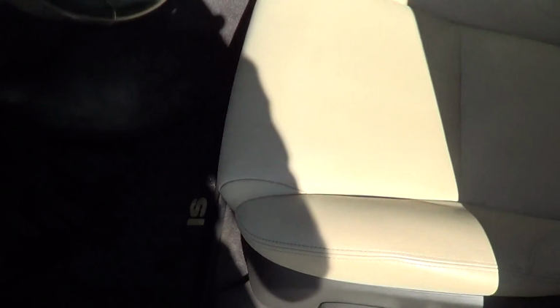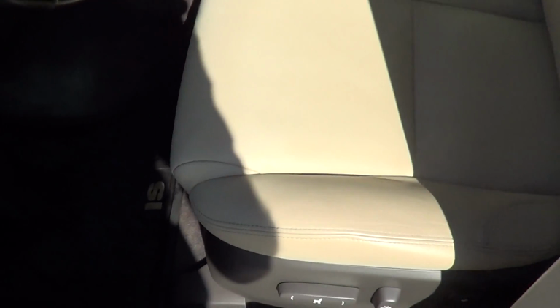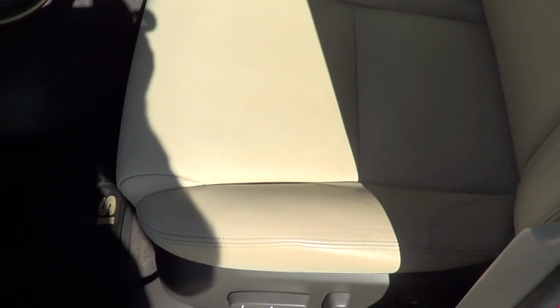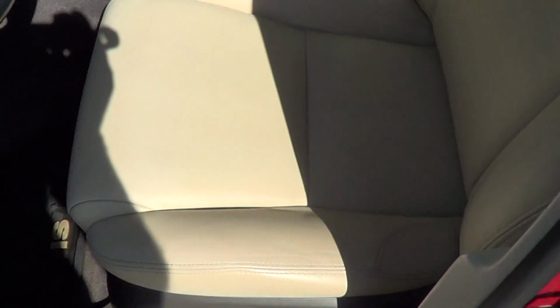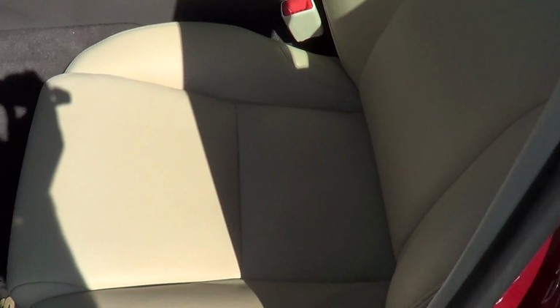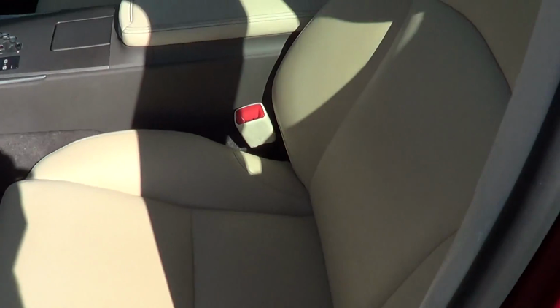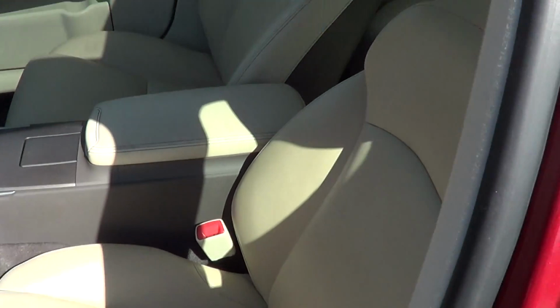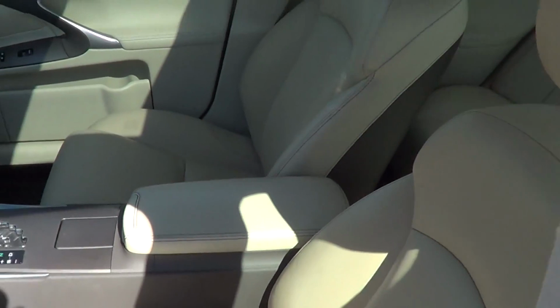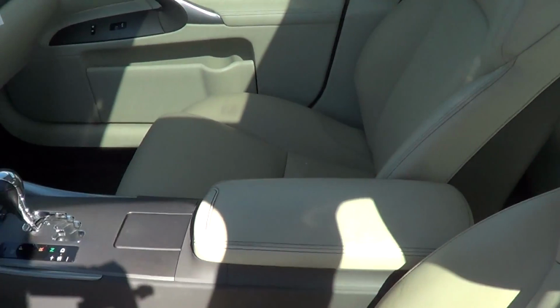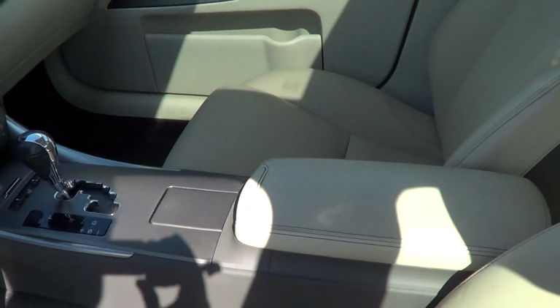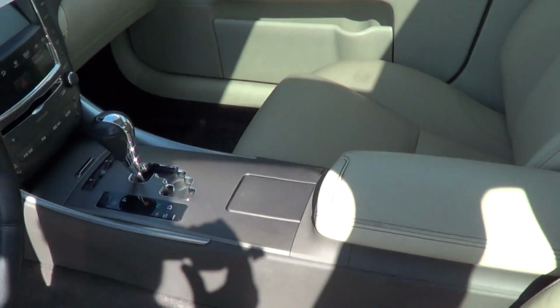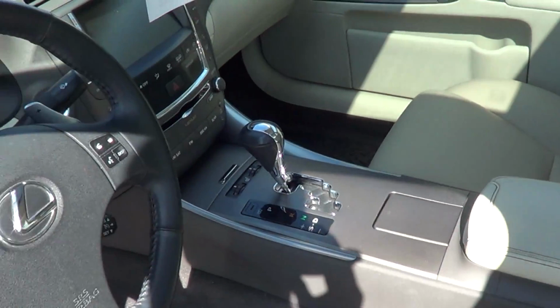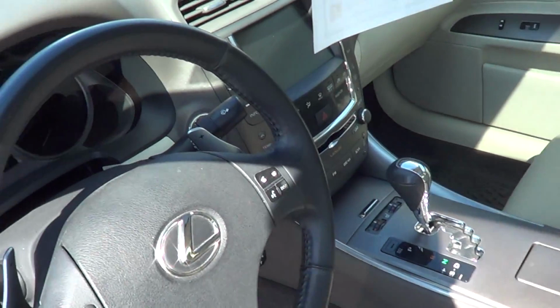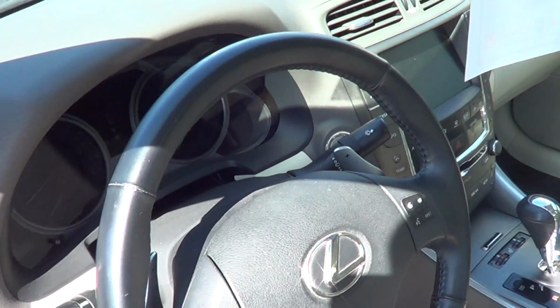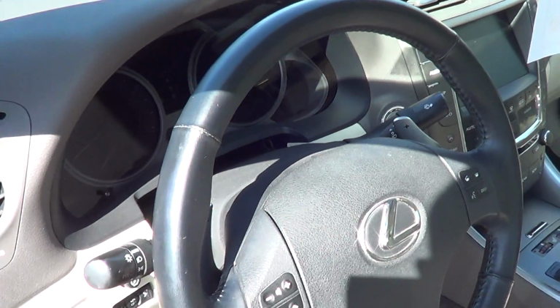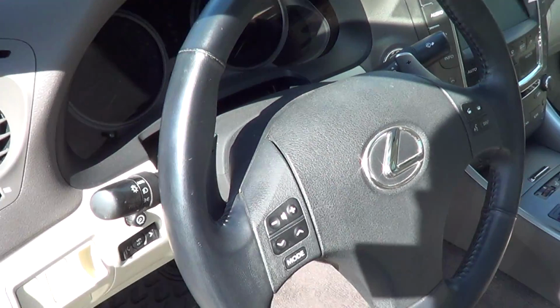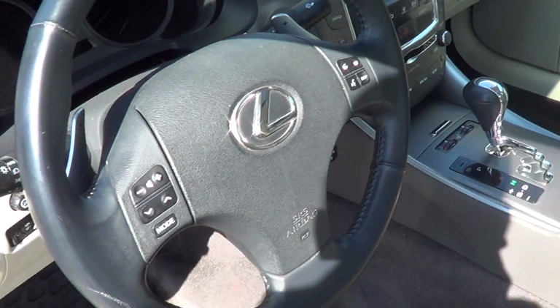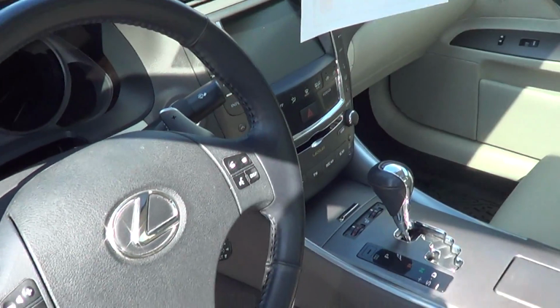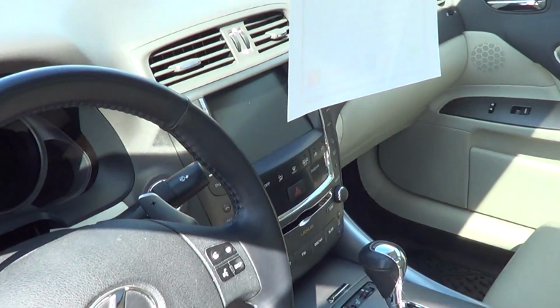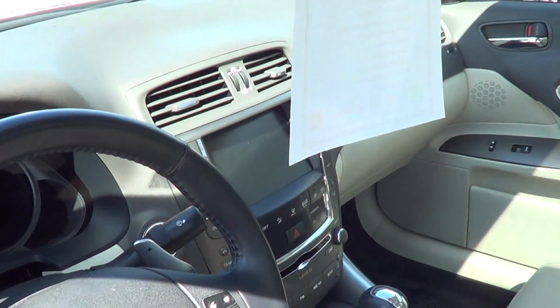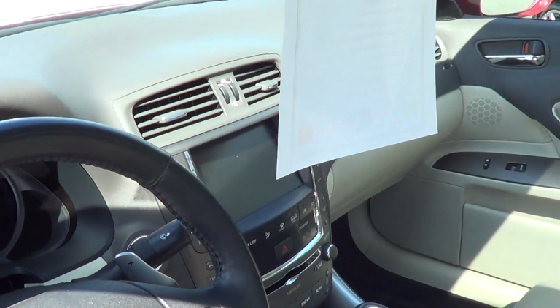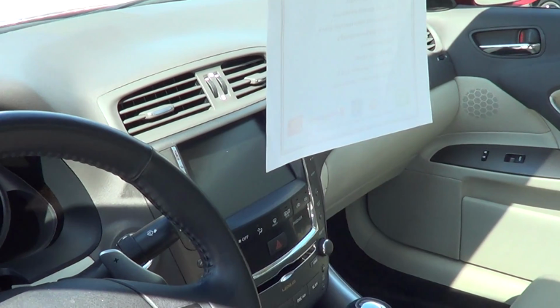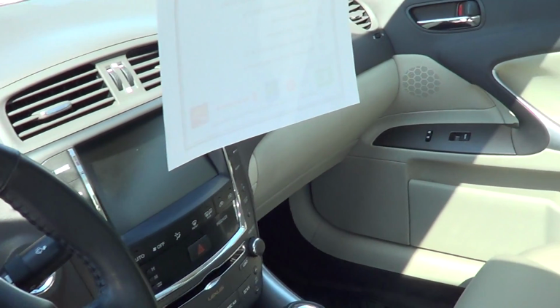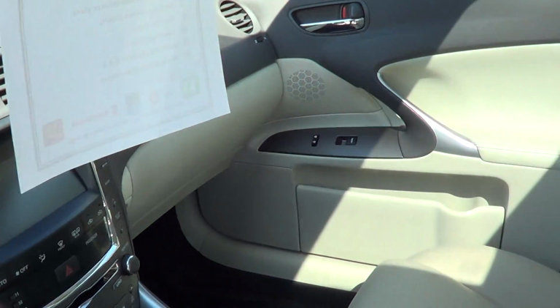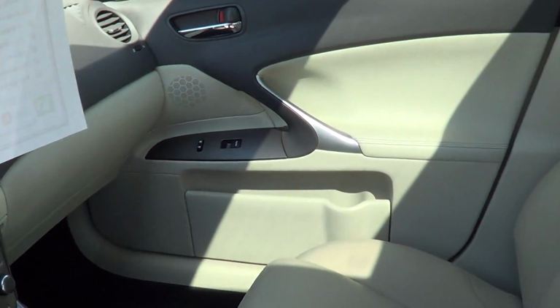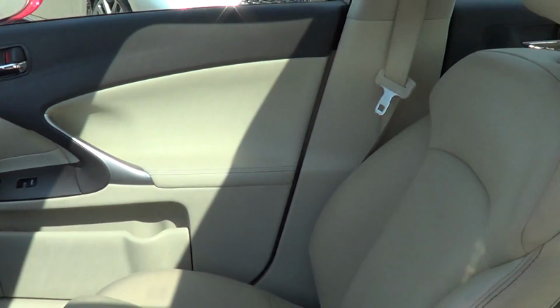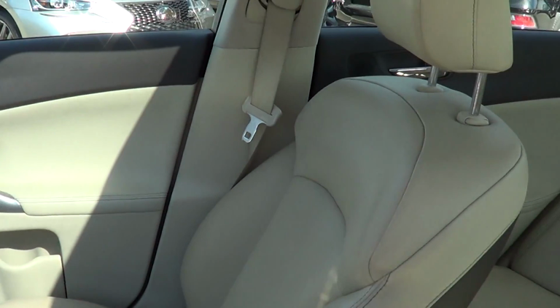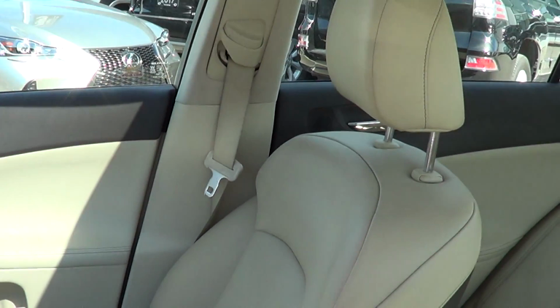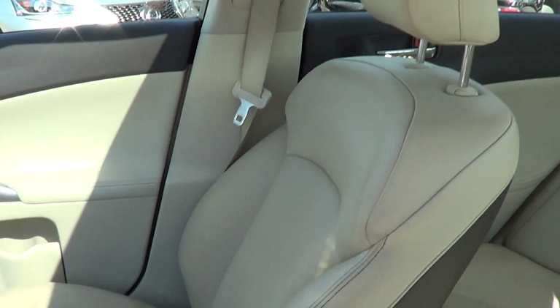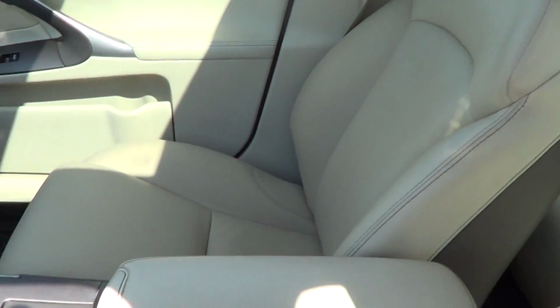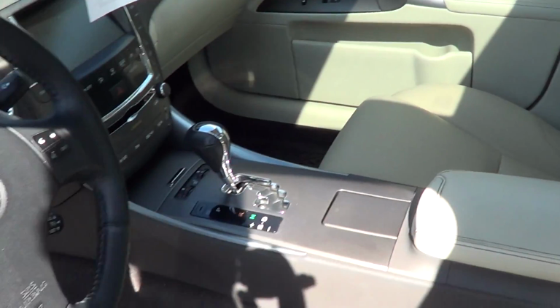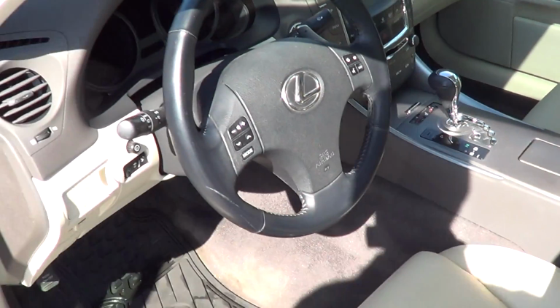And as you can see, seat condition is in fantastic shape, looks great. We have the paddle shifters and everything else, the navigation screen — the interior of this car is just in incredible shape.